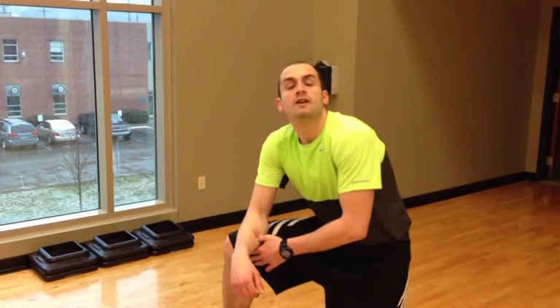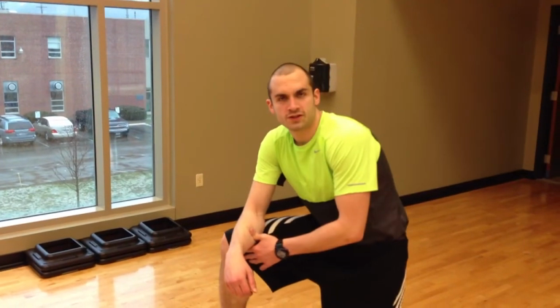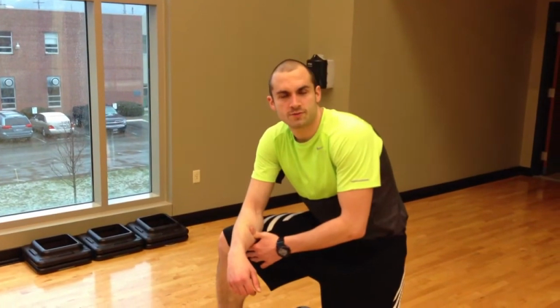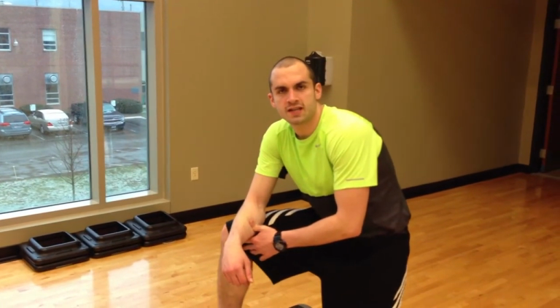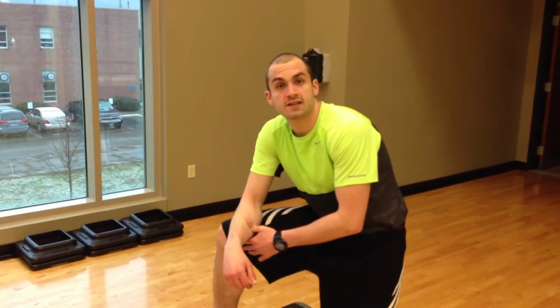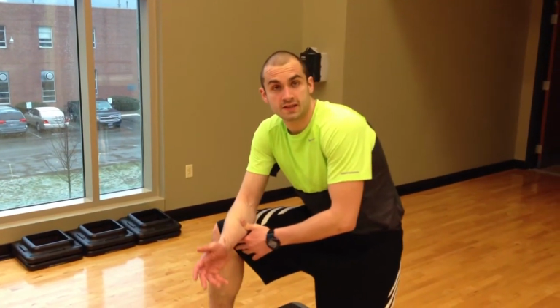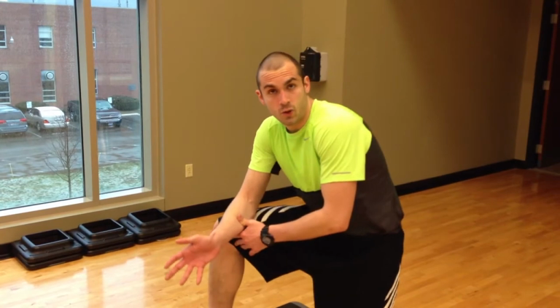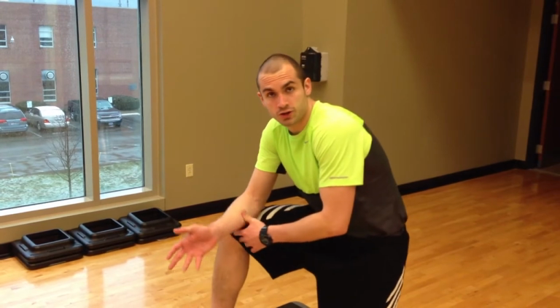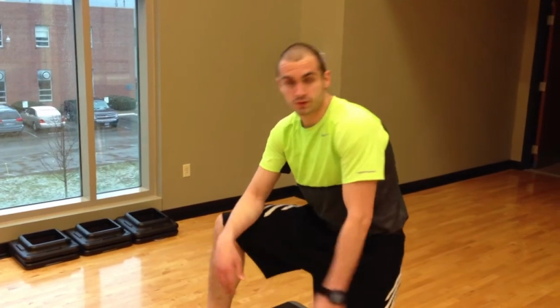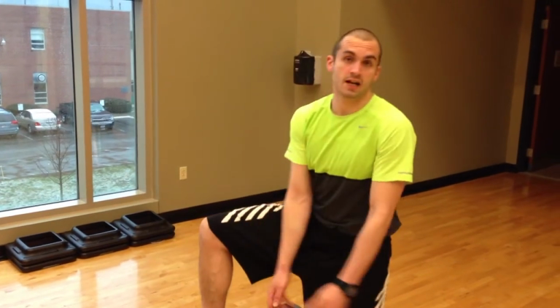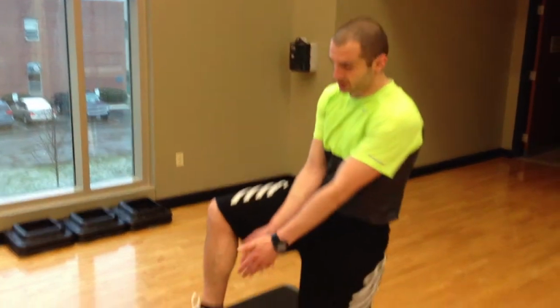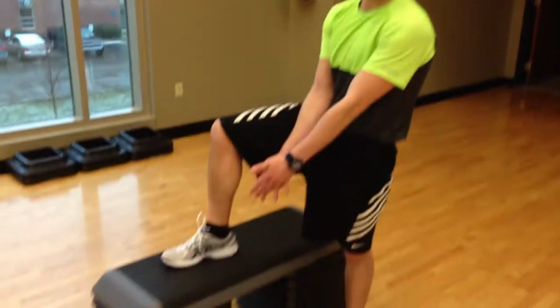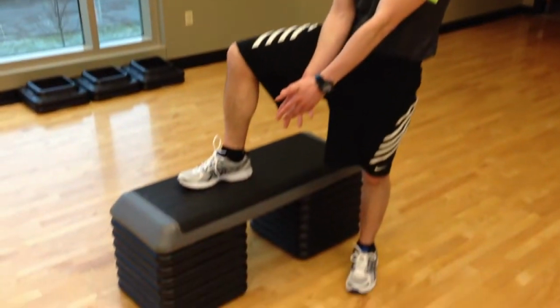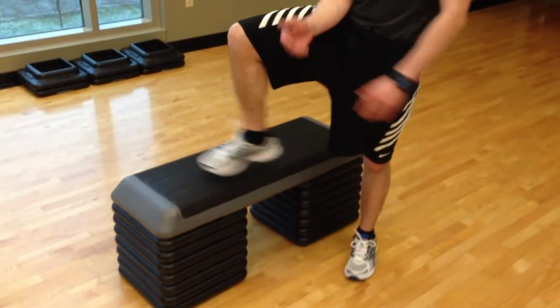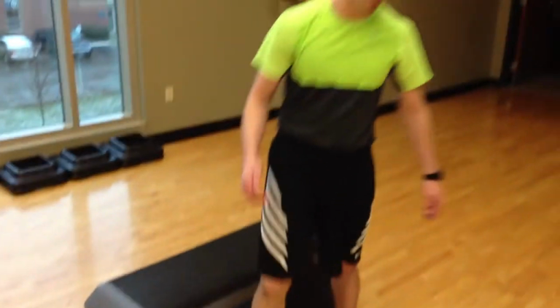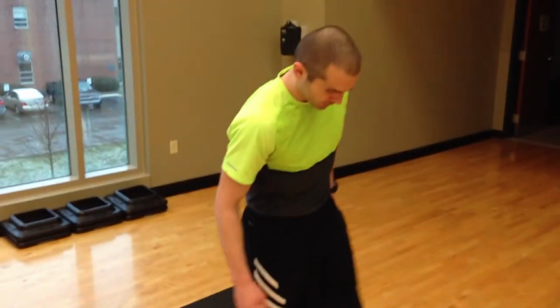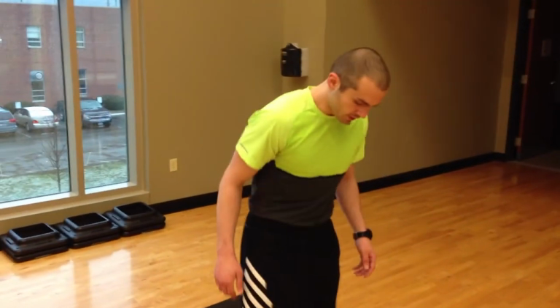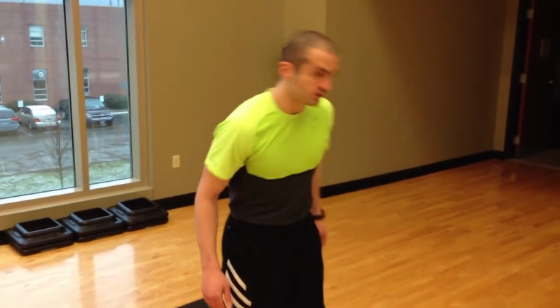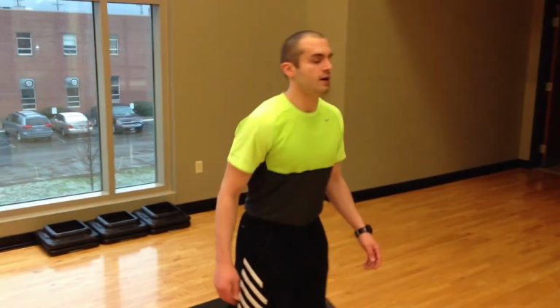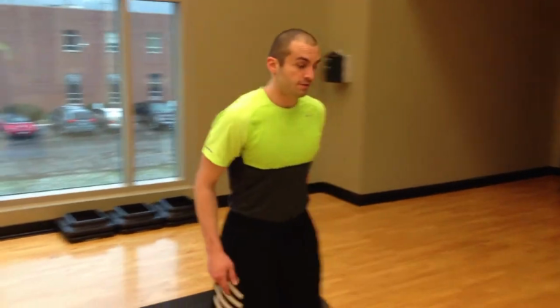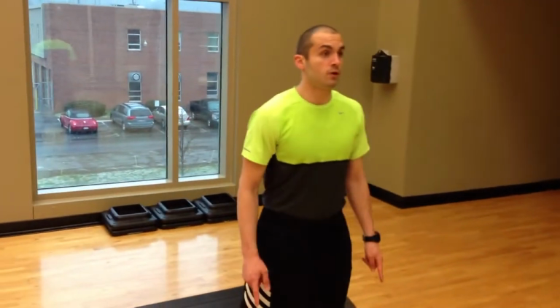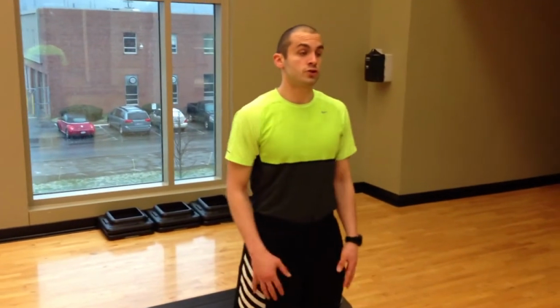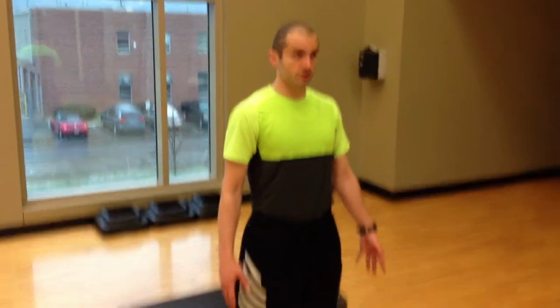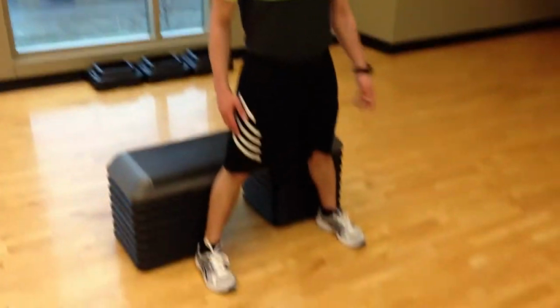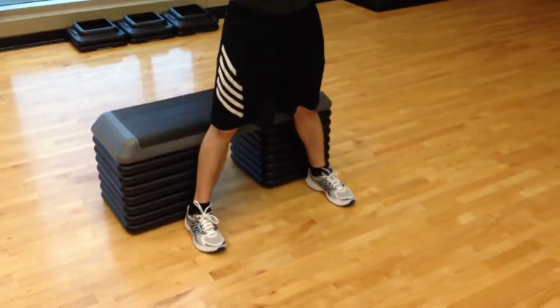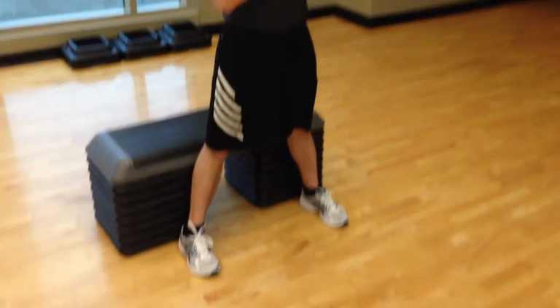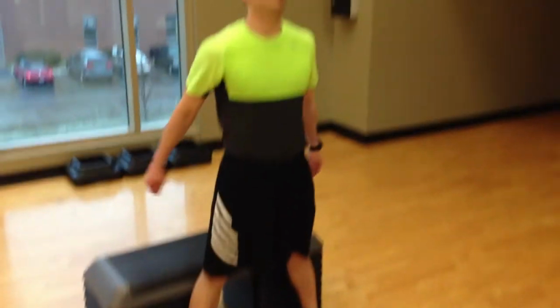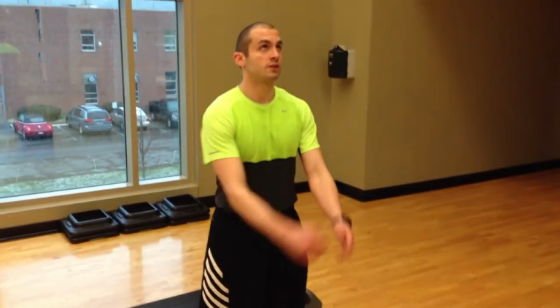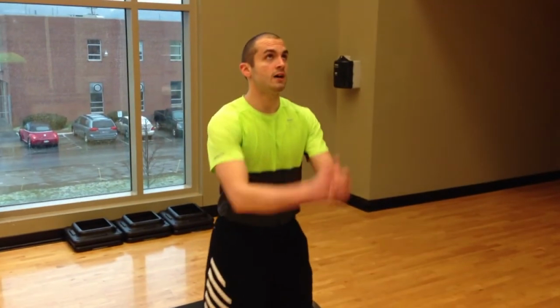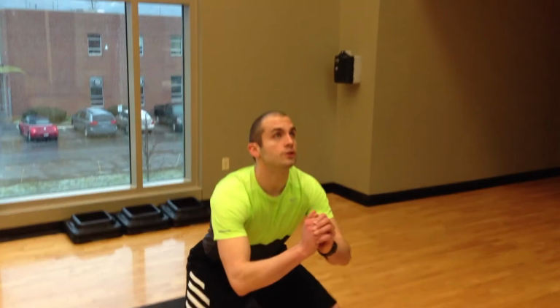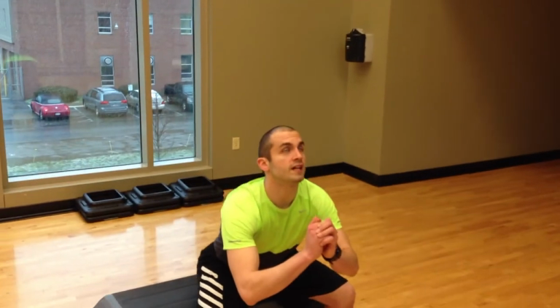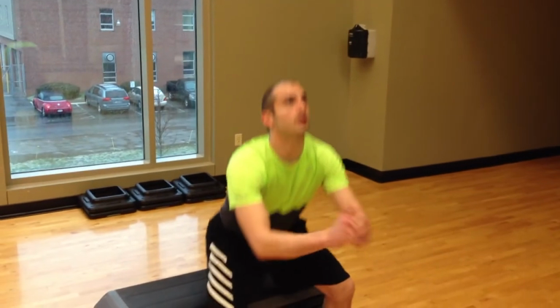The first exercise I'm going to show you guys today is the basic squat, which you can use inside the chair in the classroom. What you're going to do is you're going to stick your butt out, feet forward, shoulder width apart, eyes to the ceiling. You're going to come down. Do this for 10 reps.